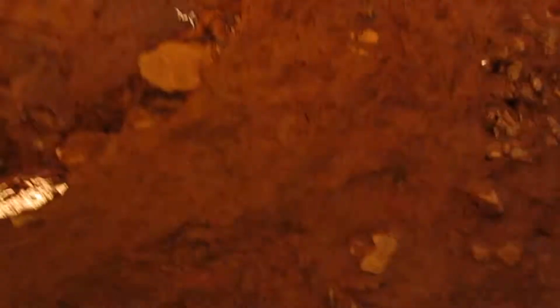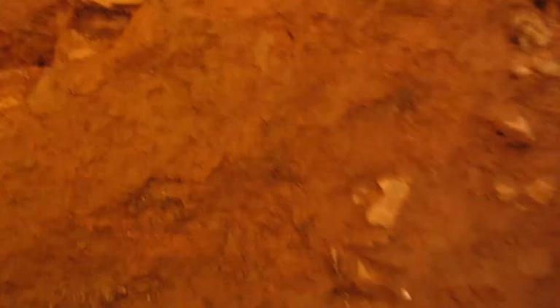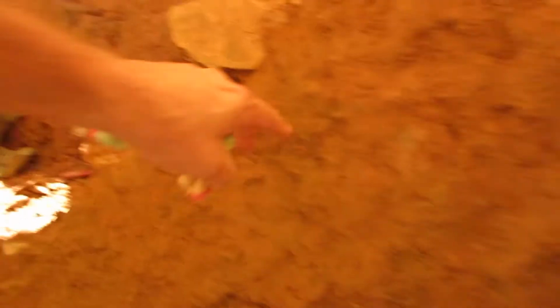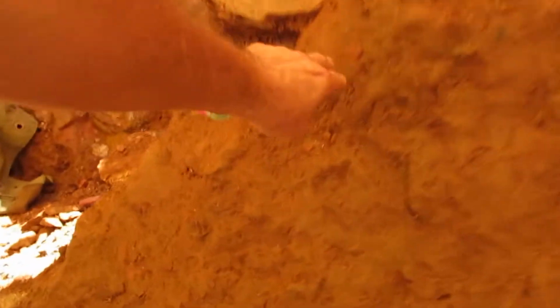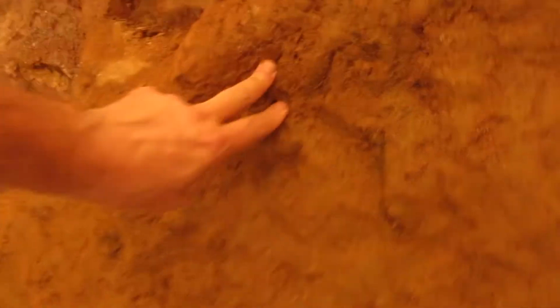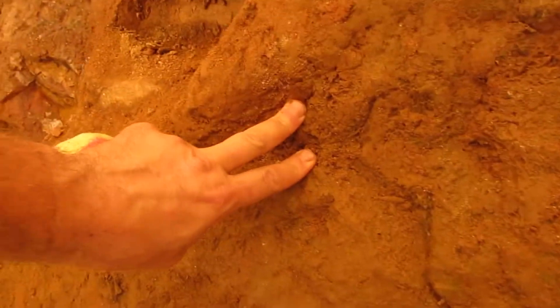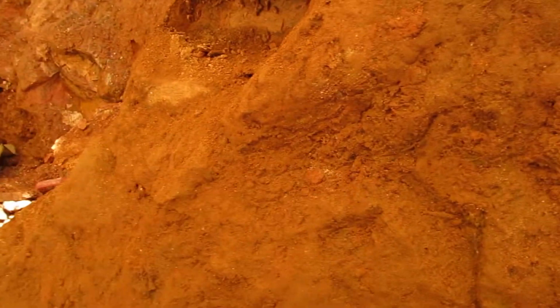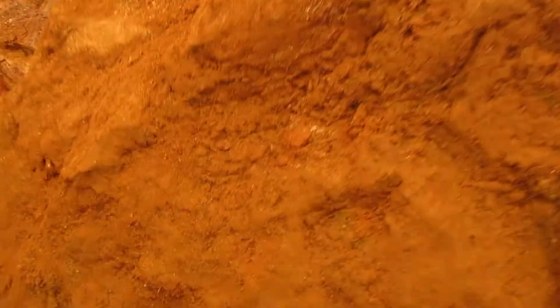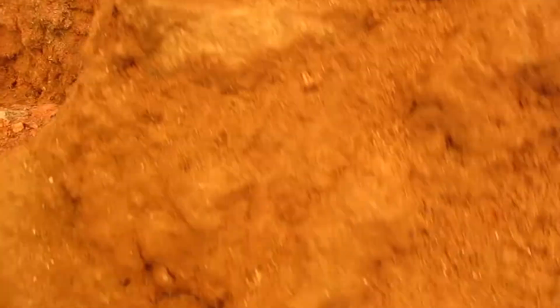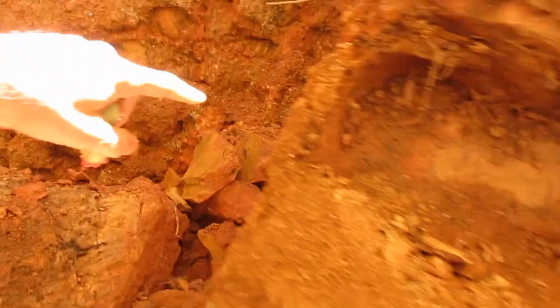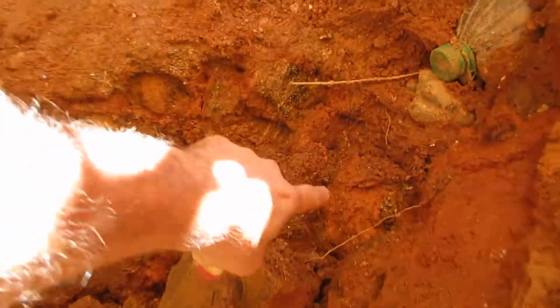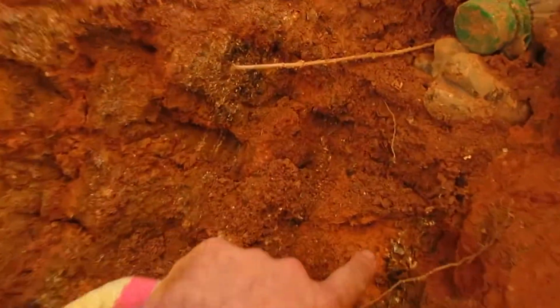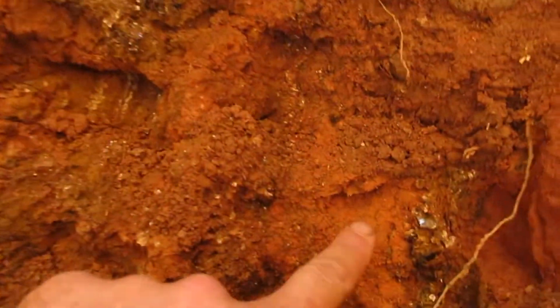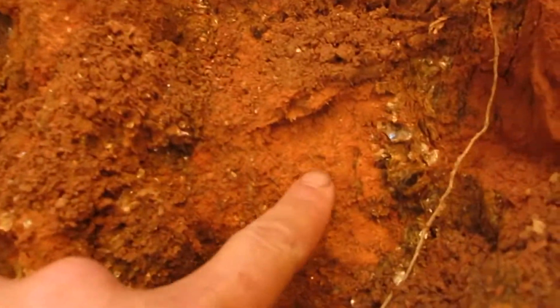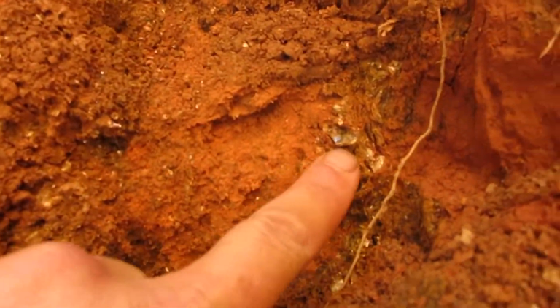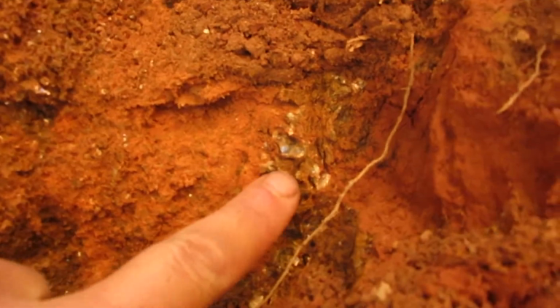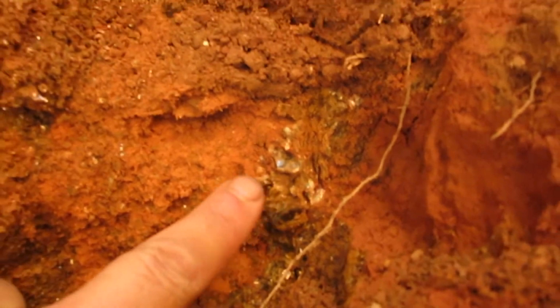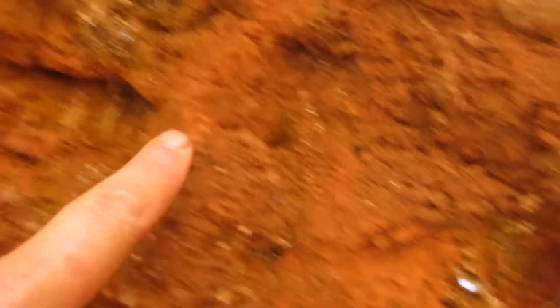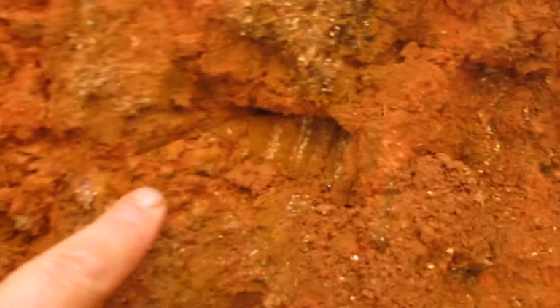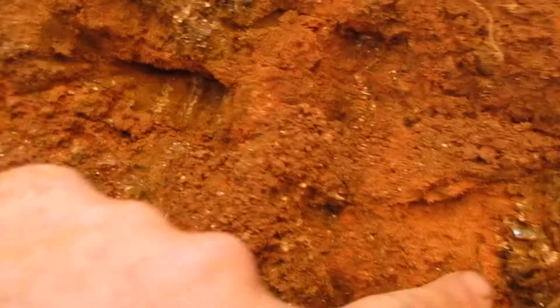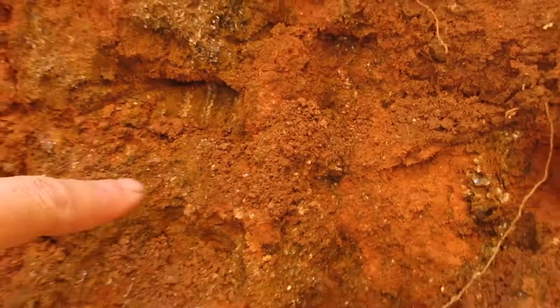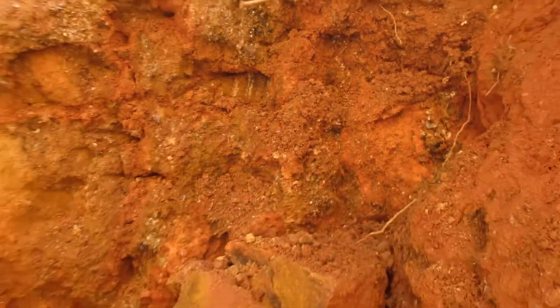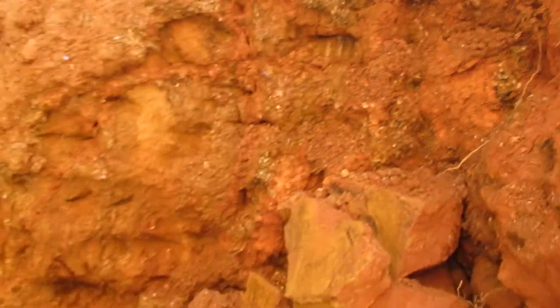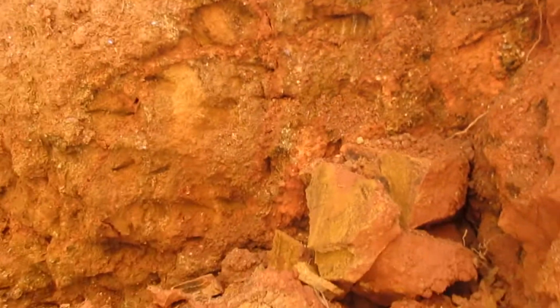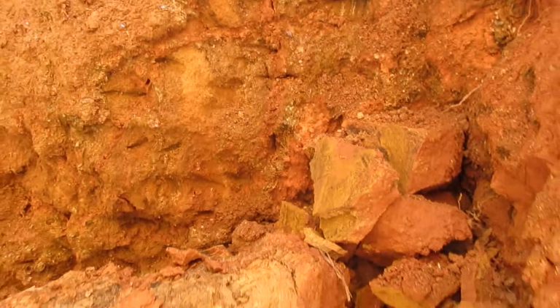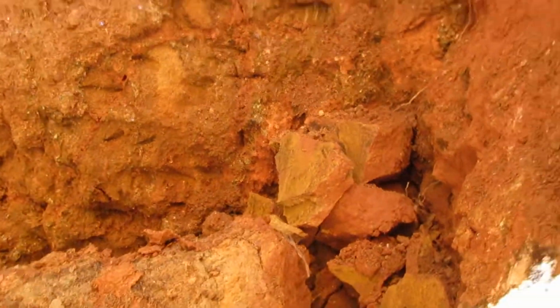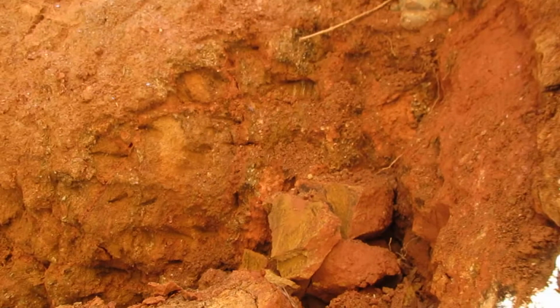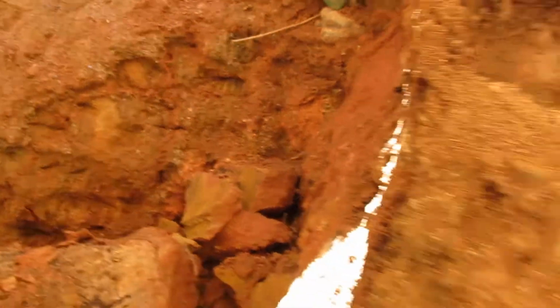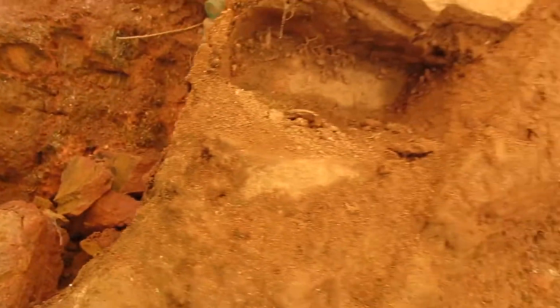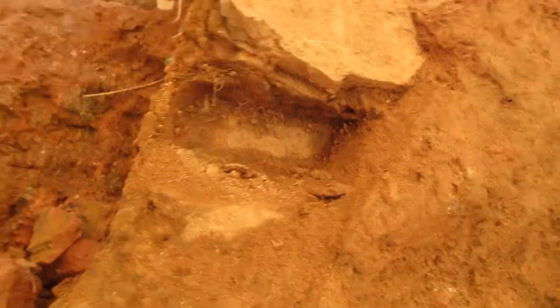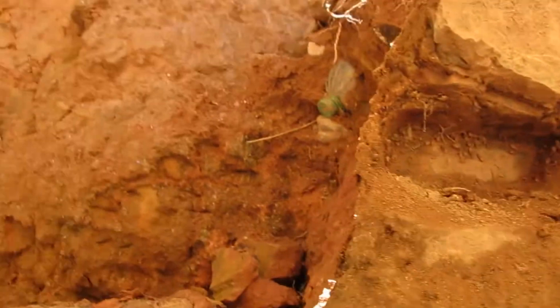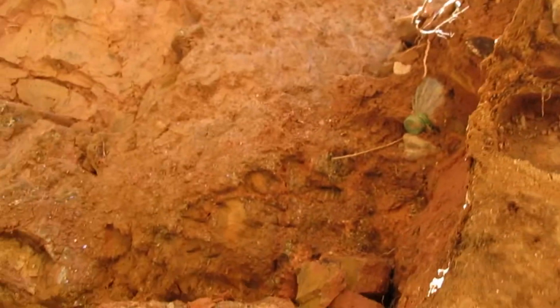So as I bust this rock out, I'll be able to get to this vein here. And it continues to go downward, so we'll see what happens.